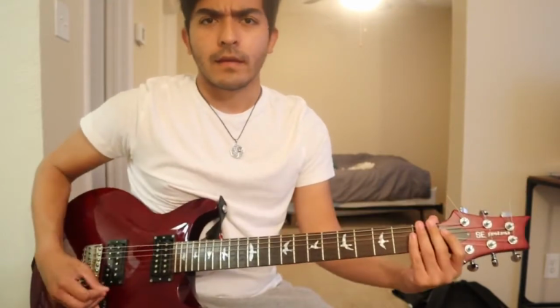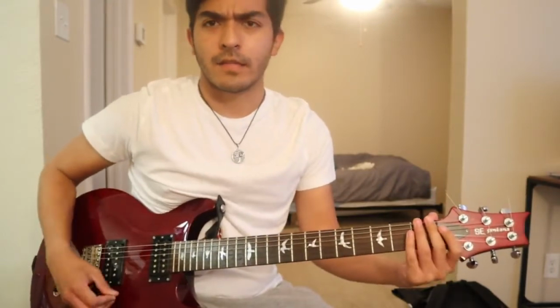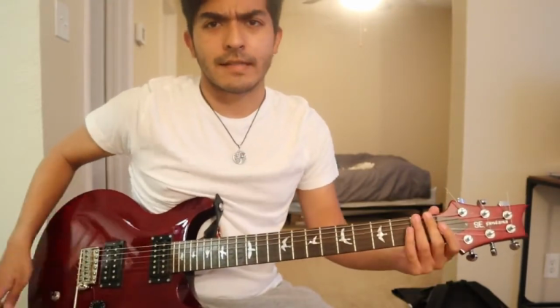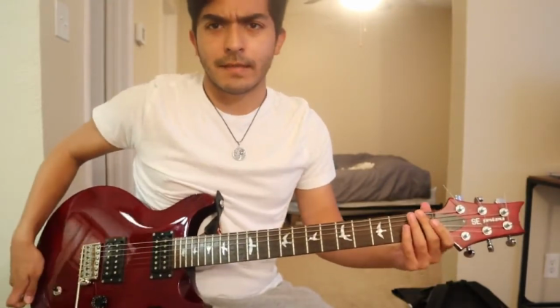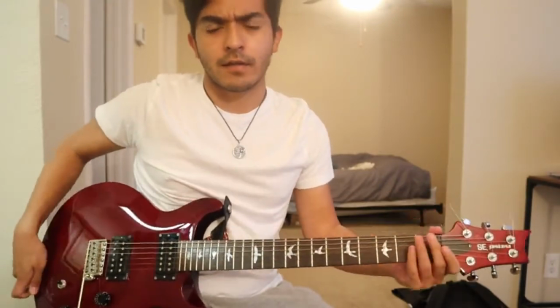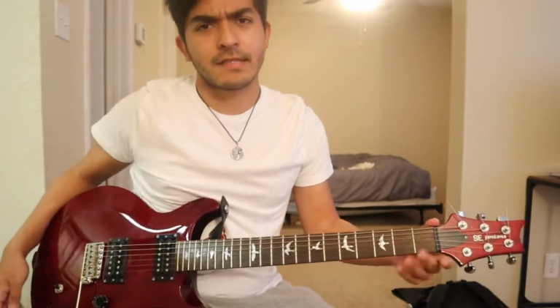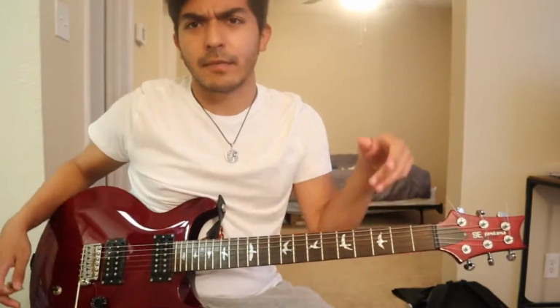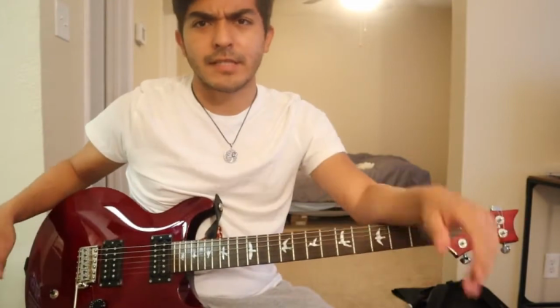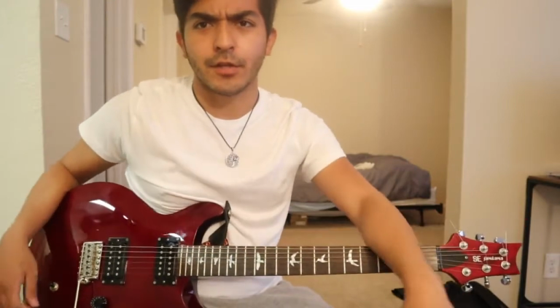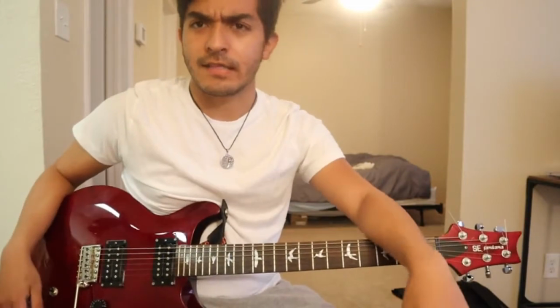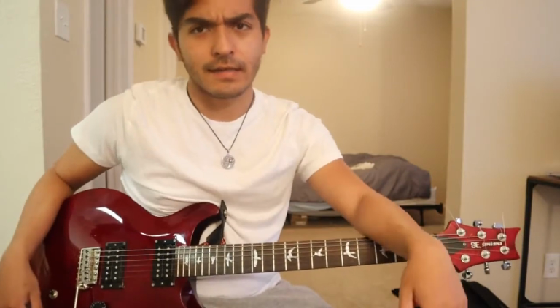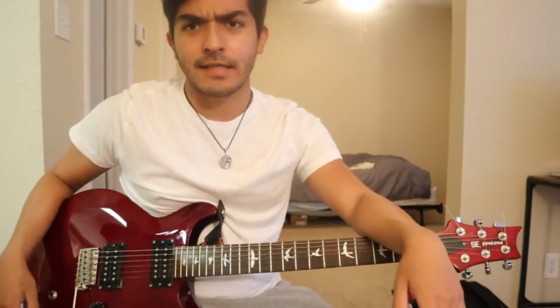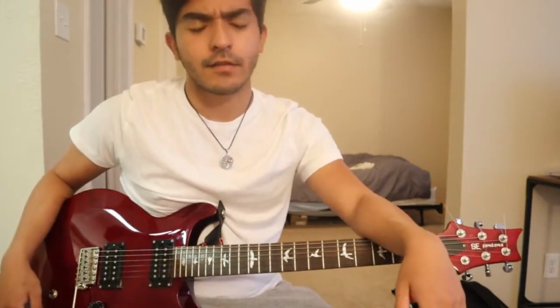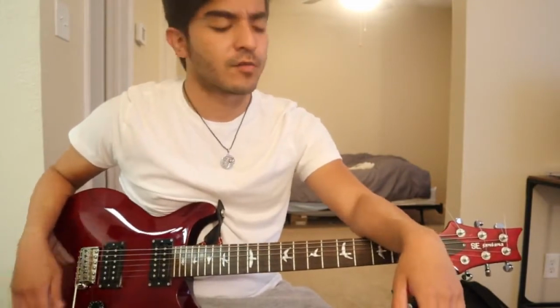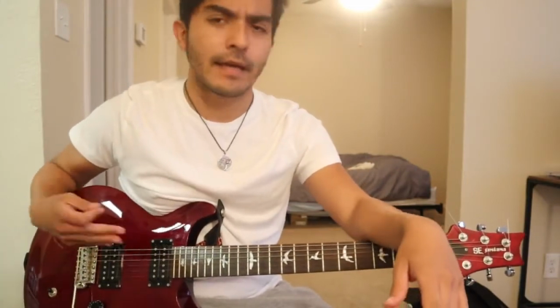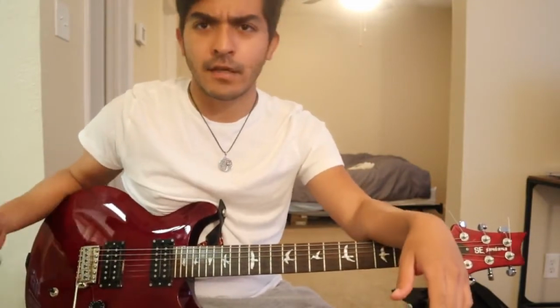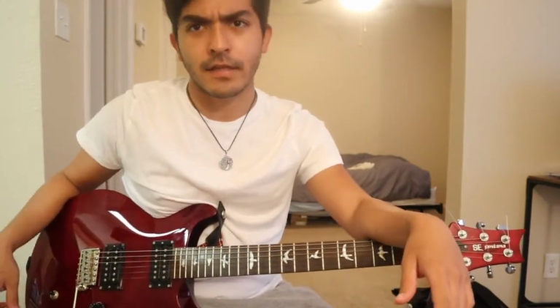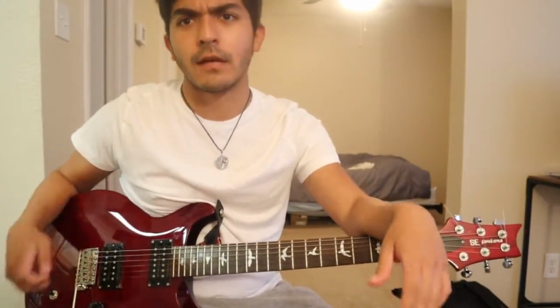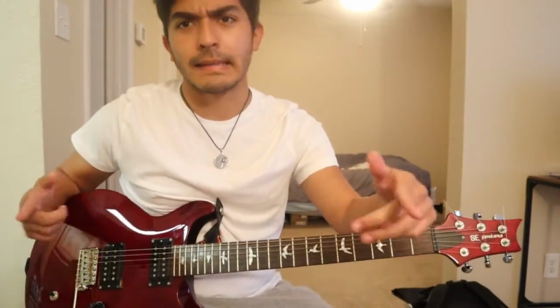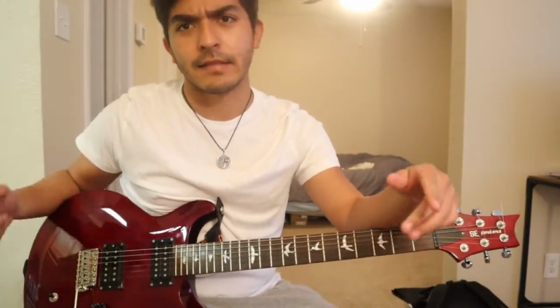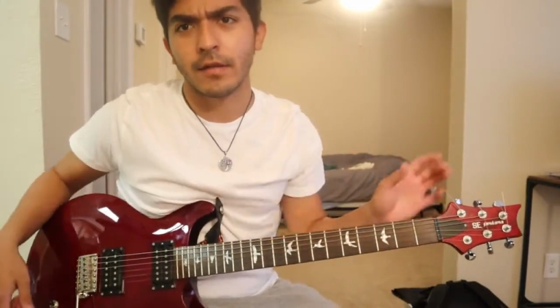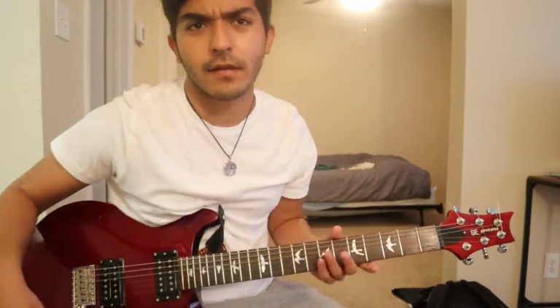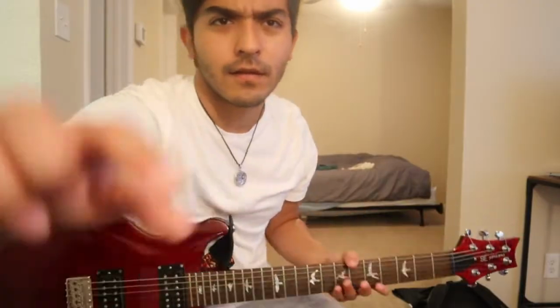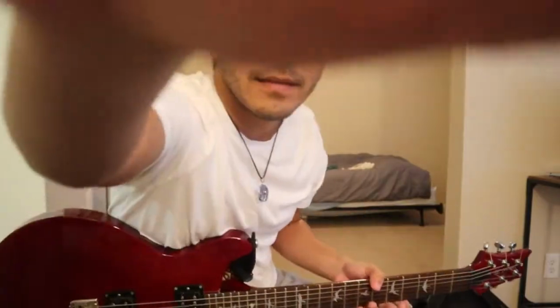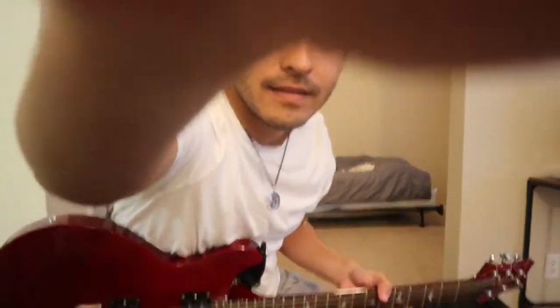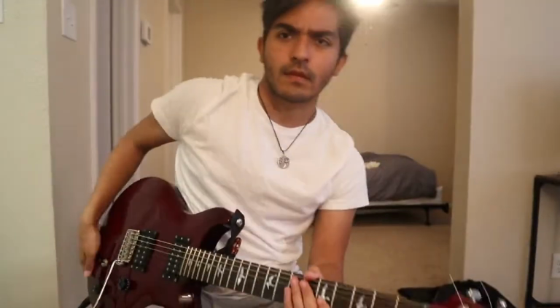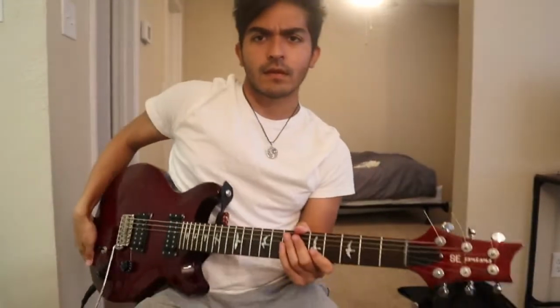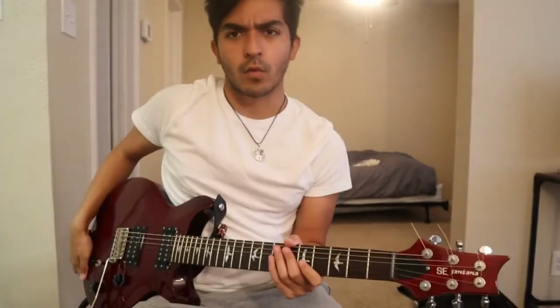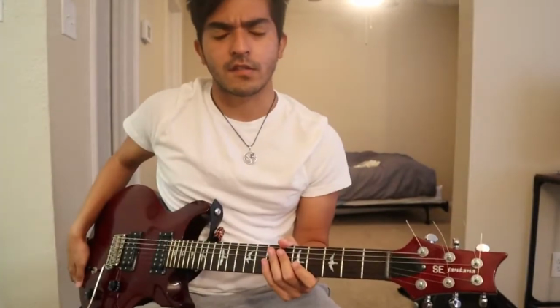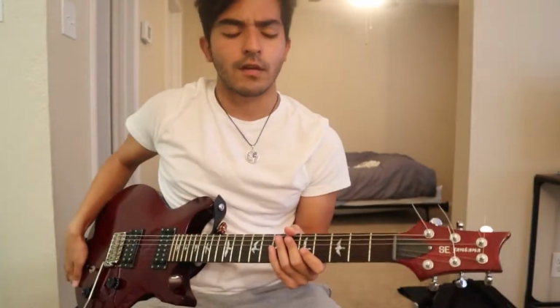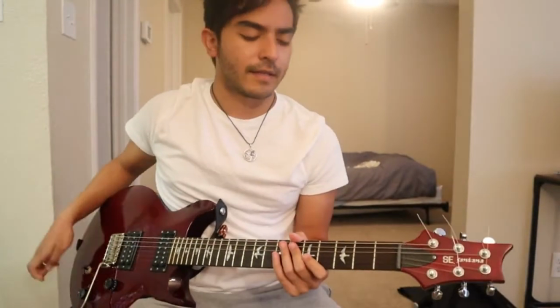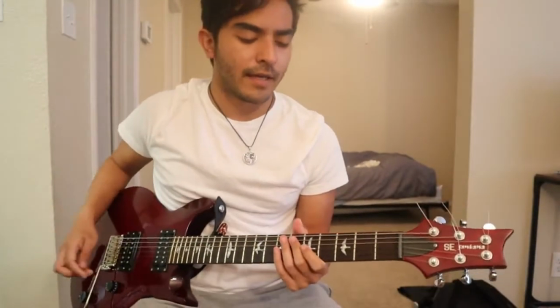Hey, what's up guys, it's Sam Cardenas and today I'm going to be teaching you how to sound like Santana using the A minor scale. Let's get into it — we're going to start off in the key of A minor.